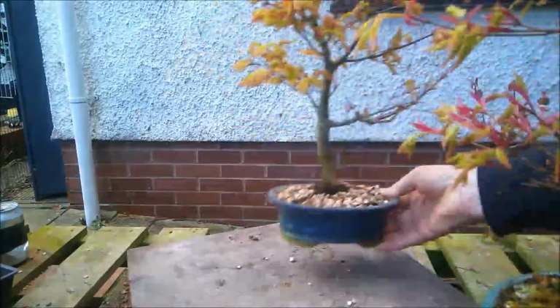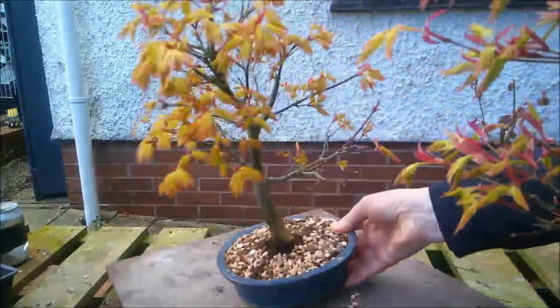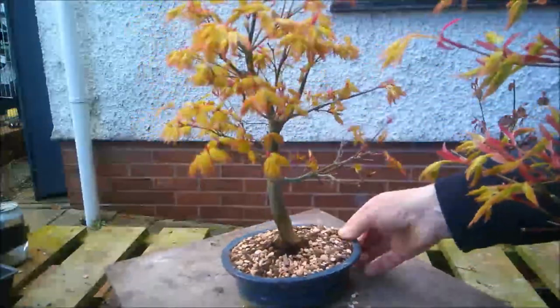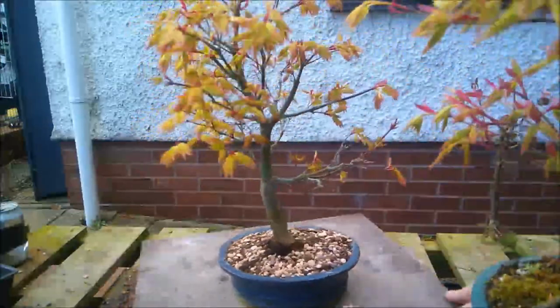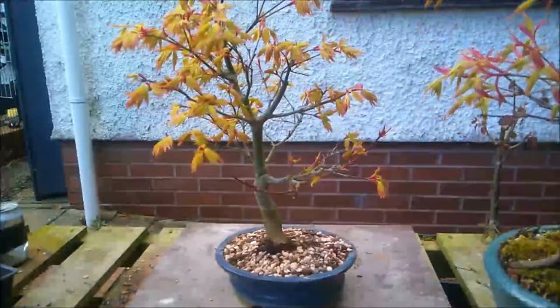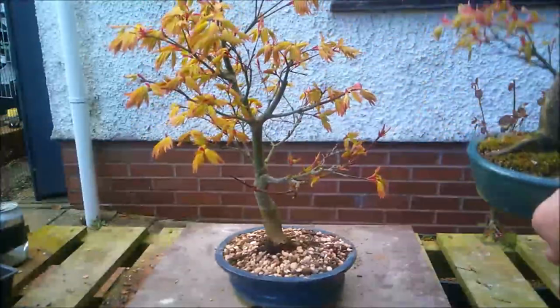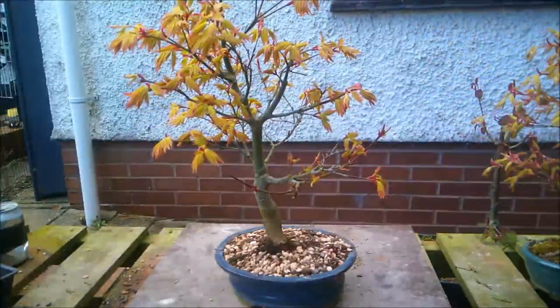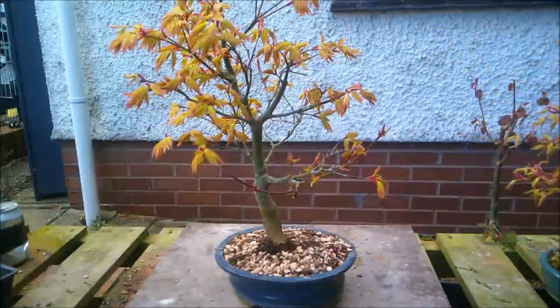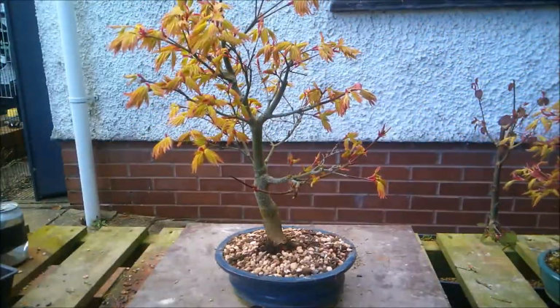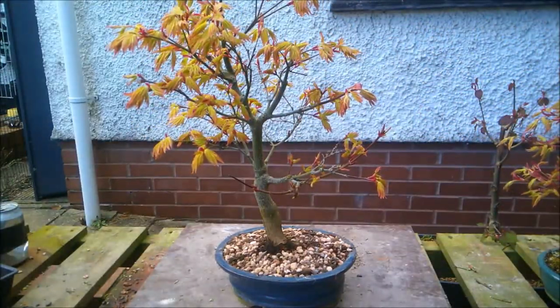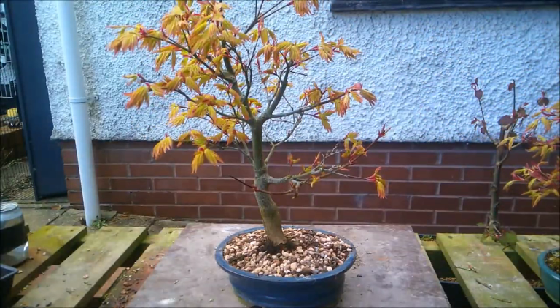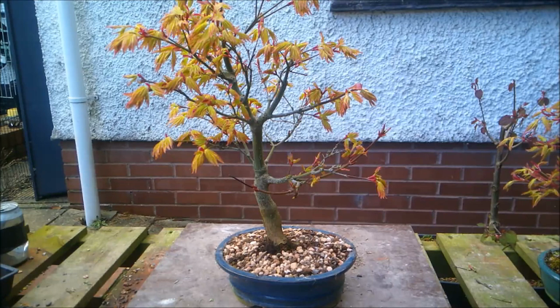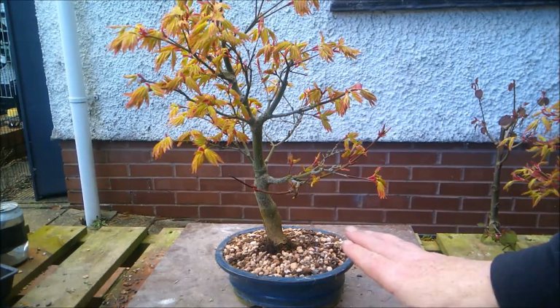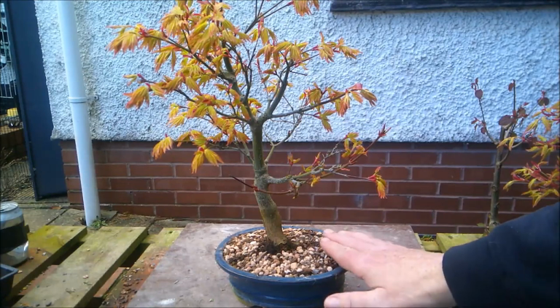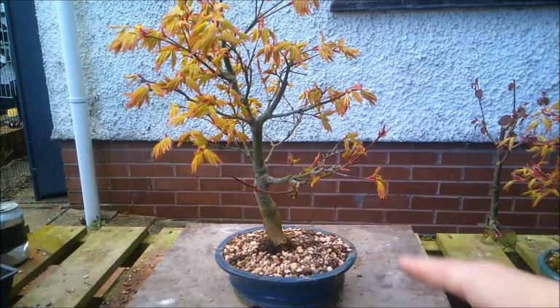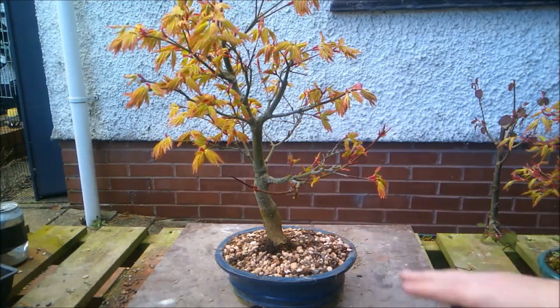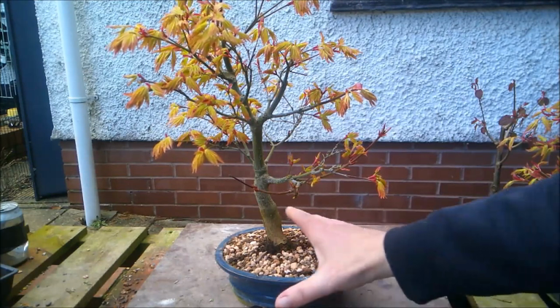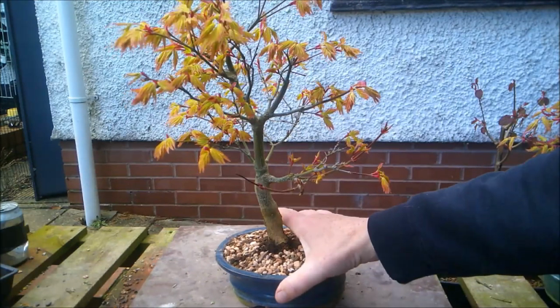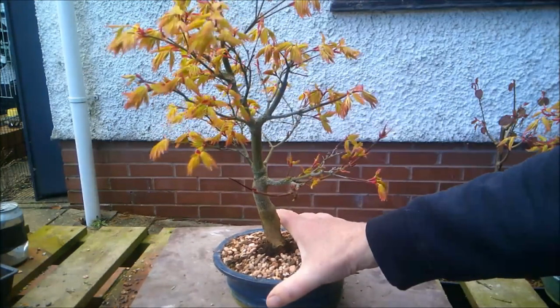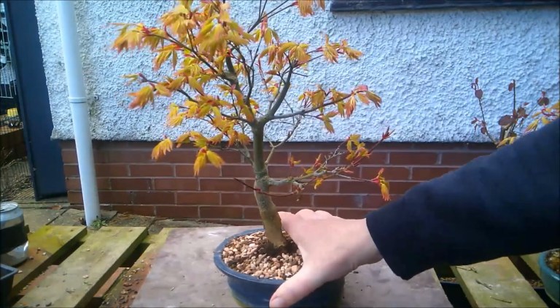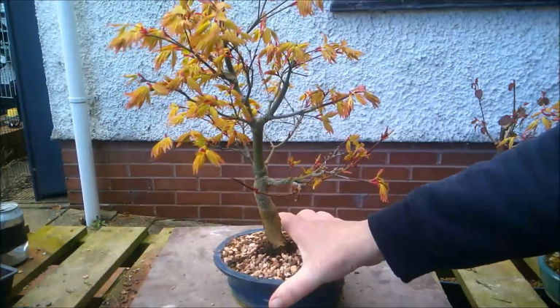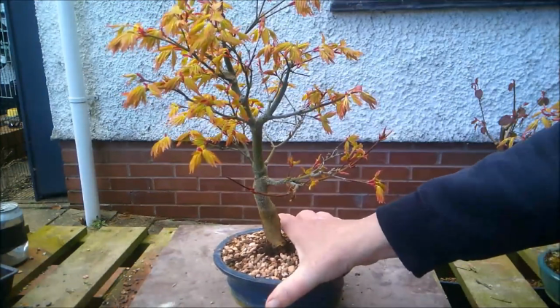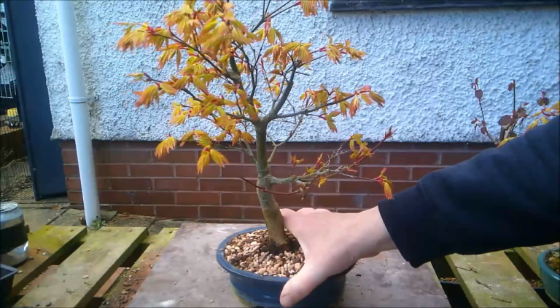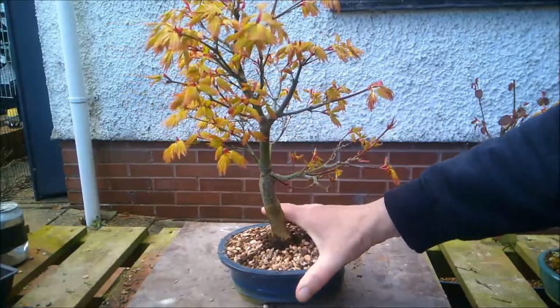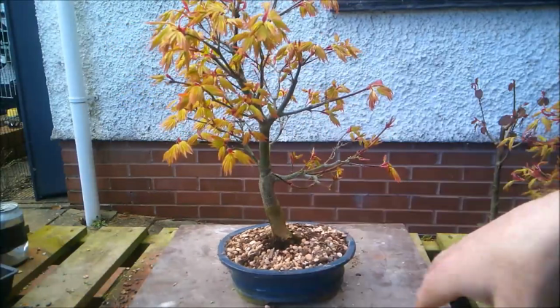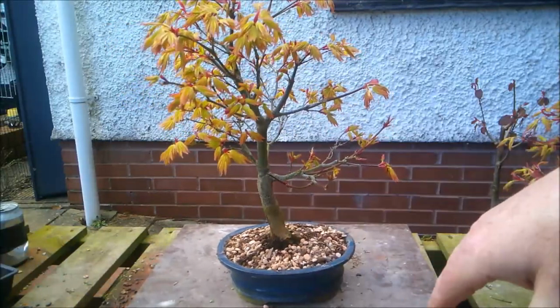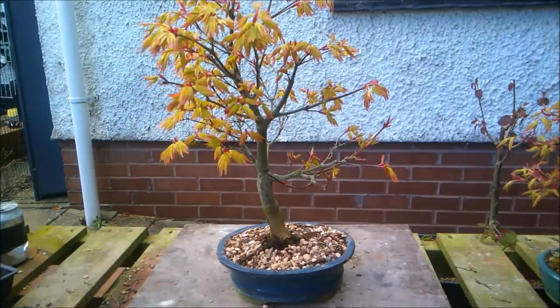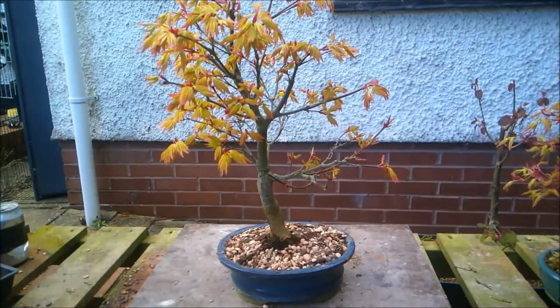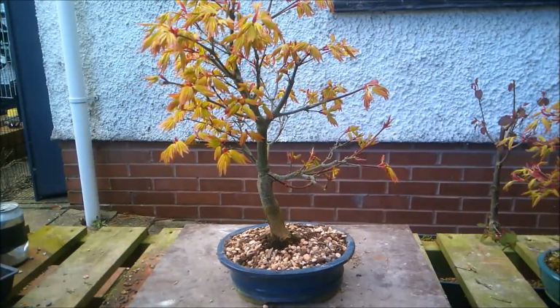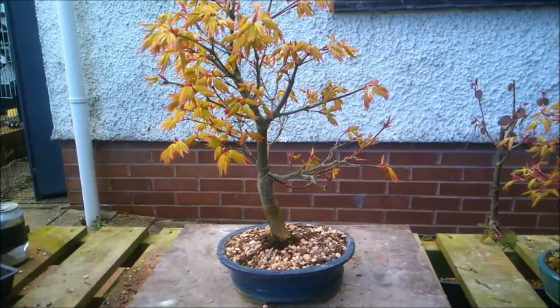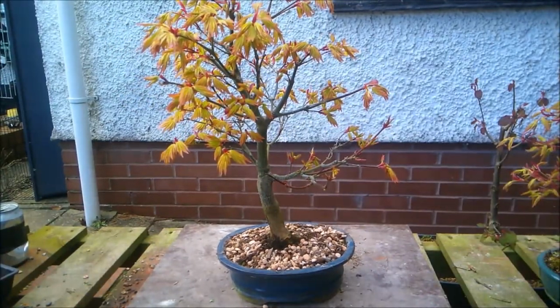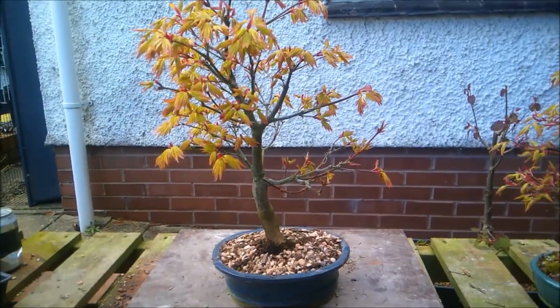Now, these were part of a playlist of small Japanese maples, and I'm going to branch these two out into a new playlist of their own, which, for reasons which I'm sure are perfectly obvious, I'm going to call Orange Dream.